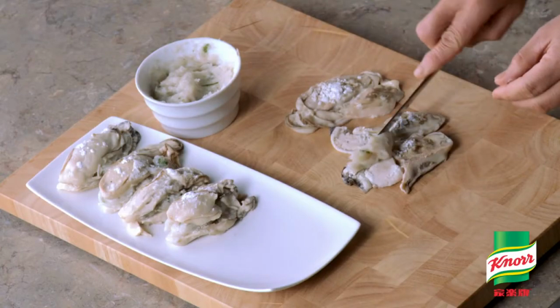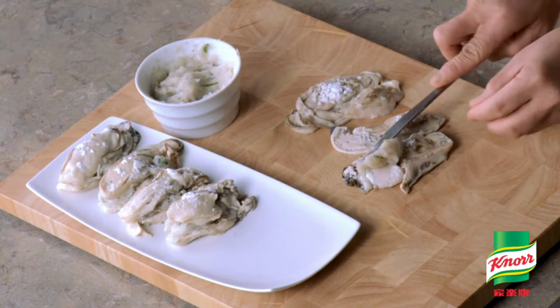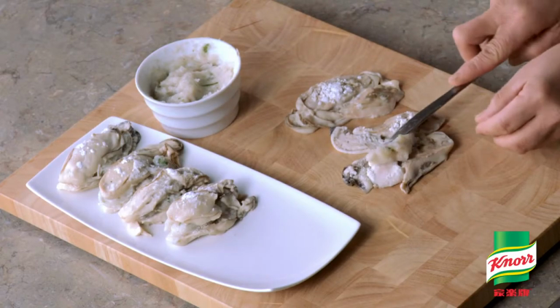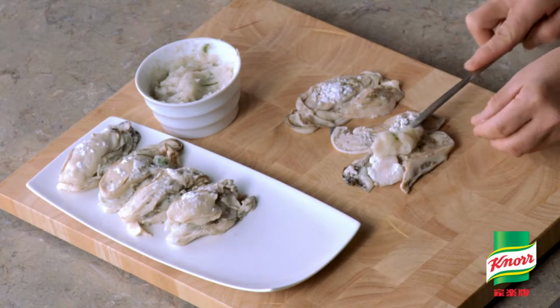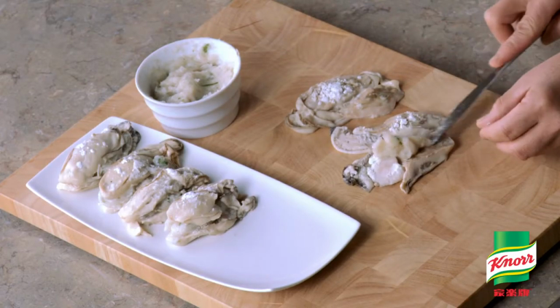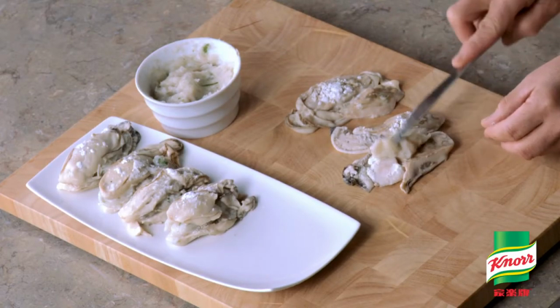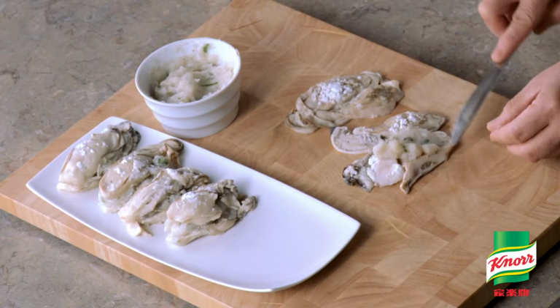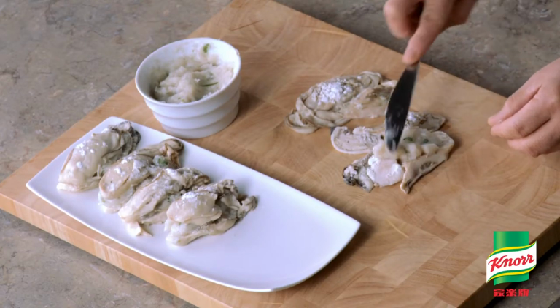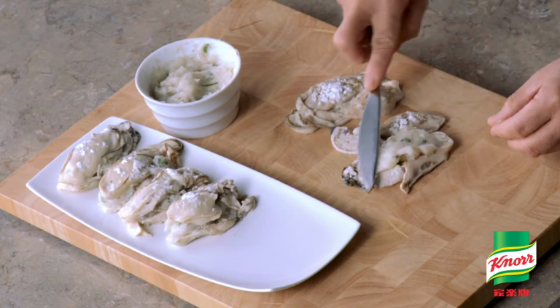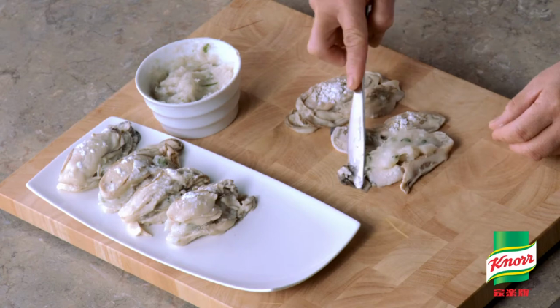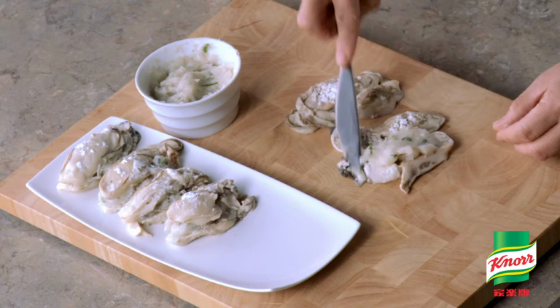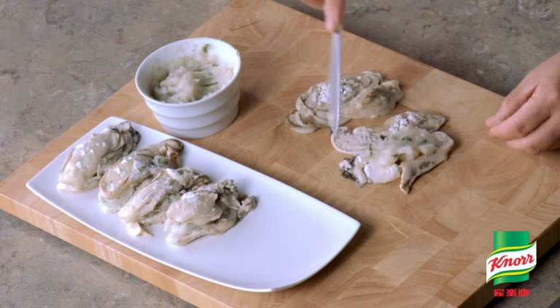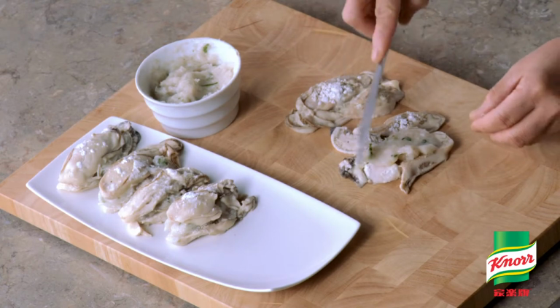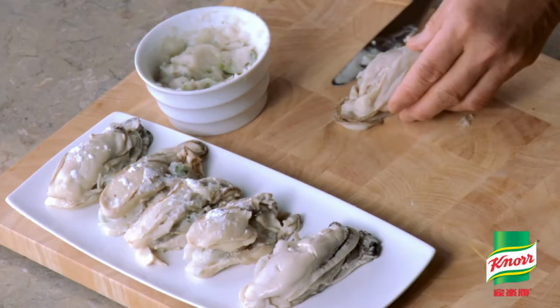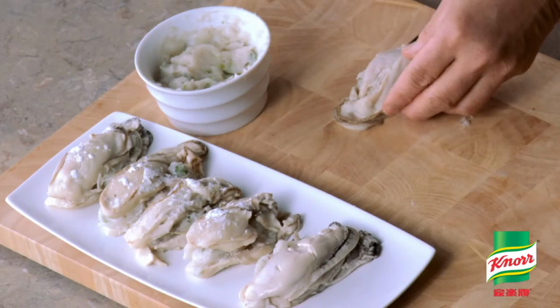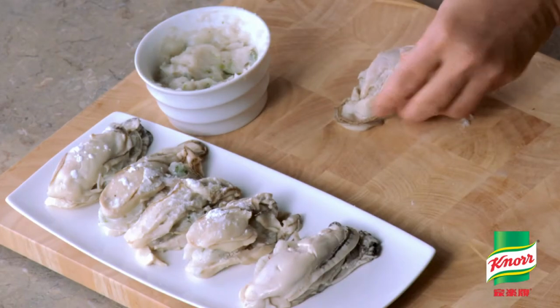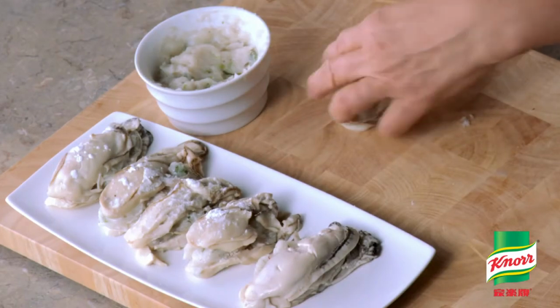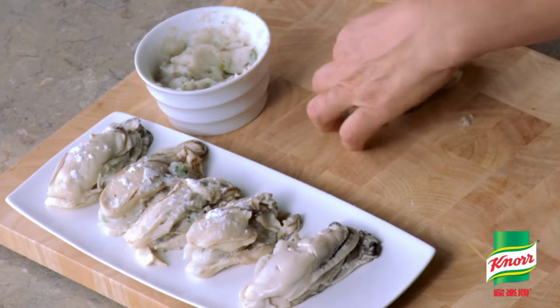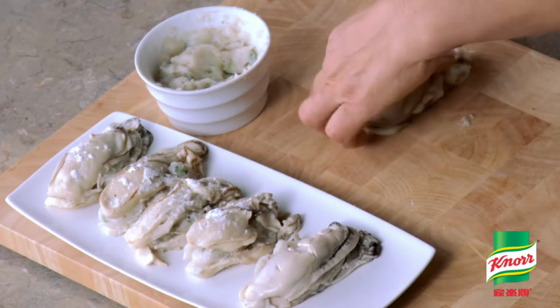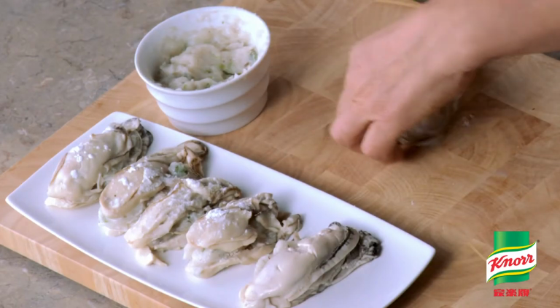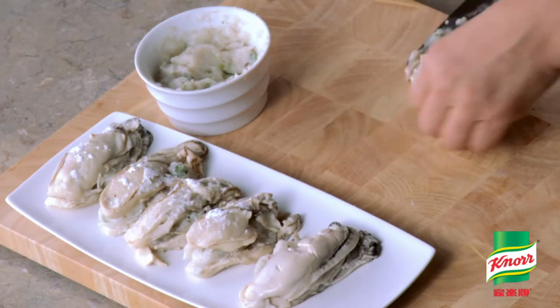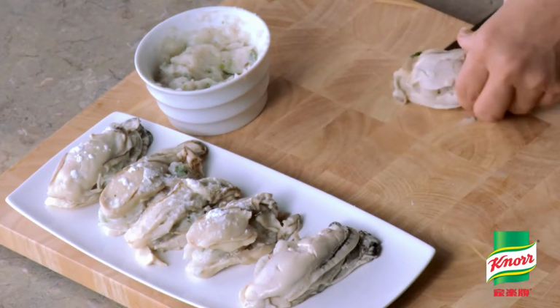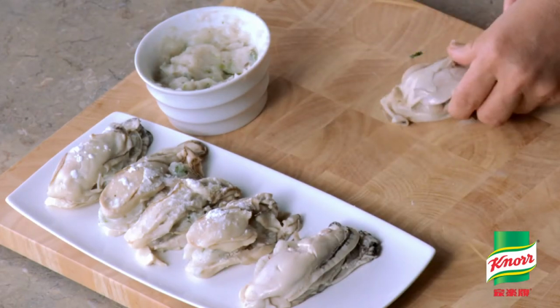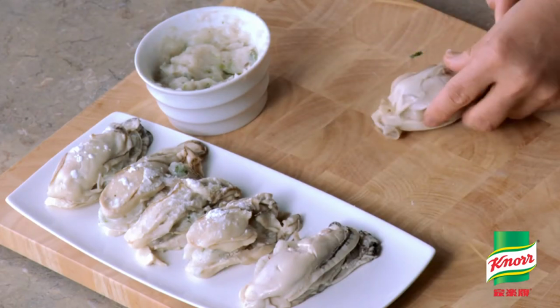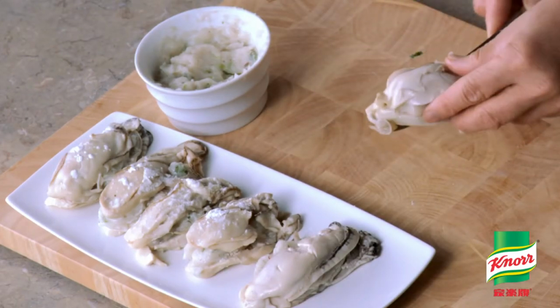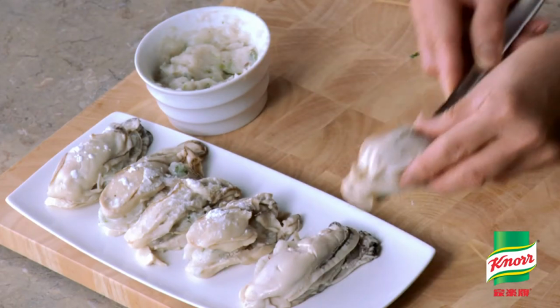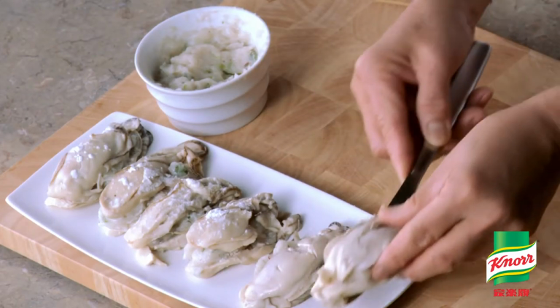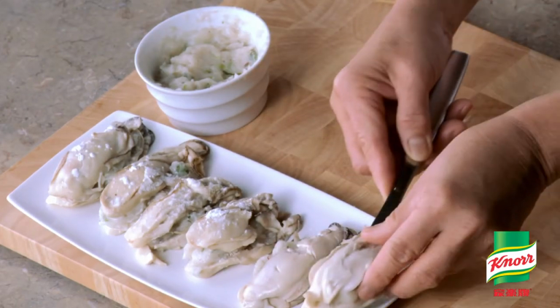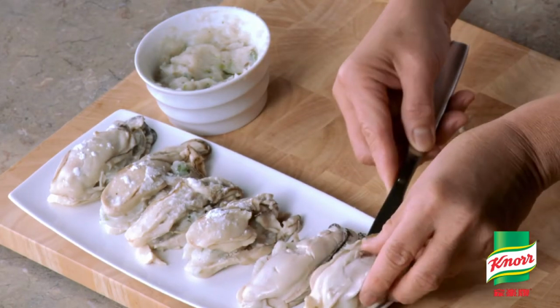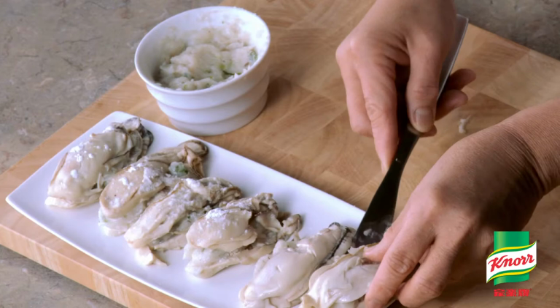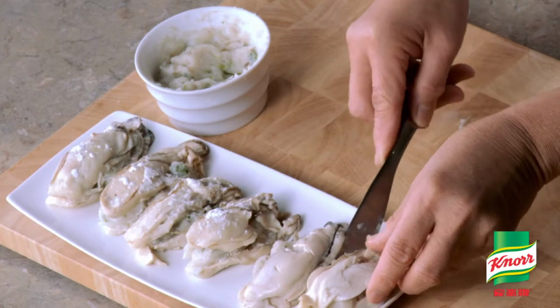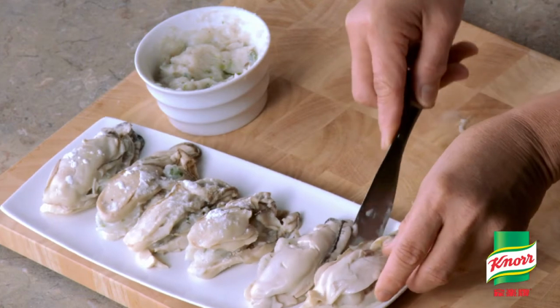Now let's stuff fish paste into the dried oysters. It looks very yummy. Repeat until all the ingredients are done.